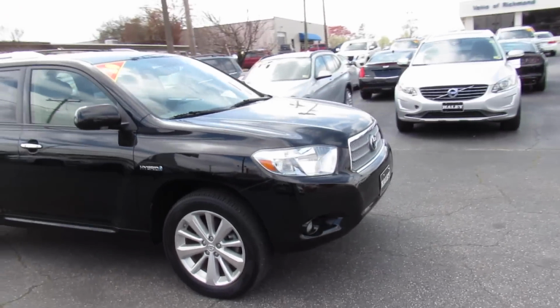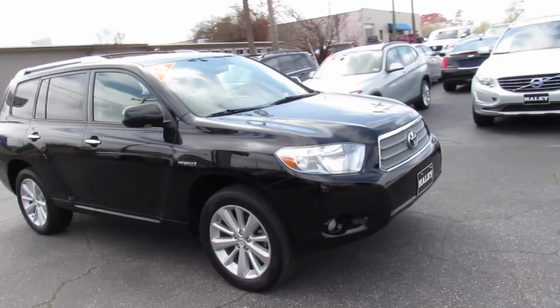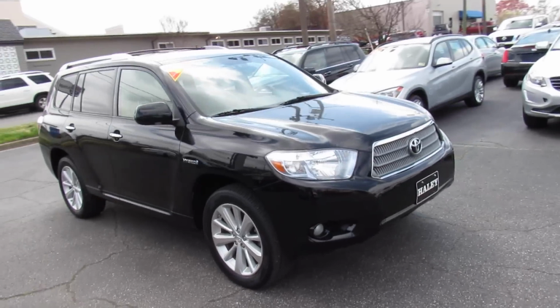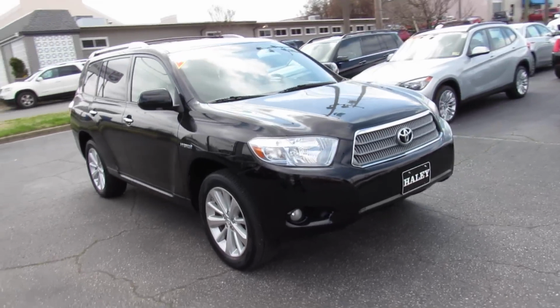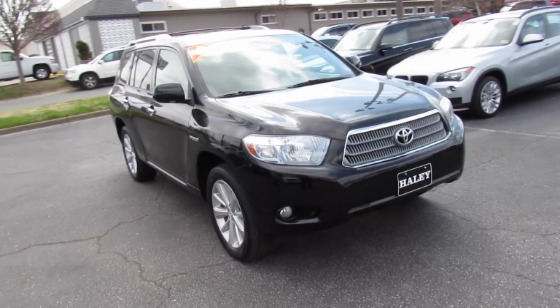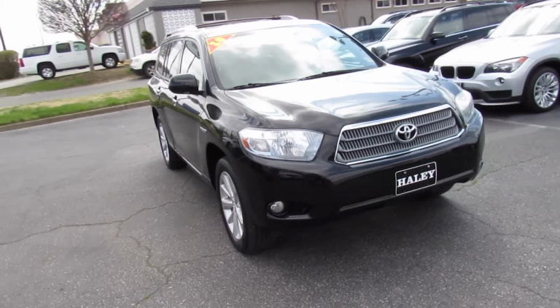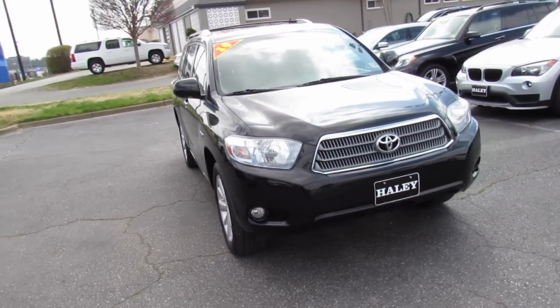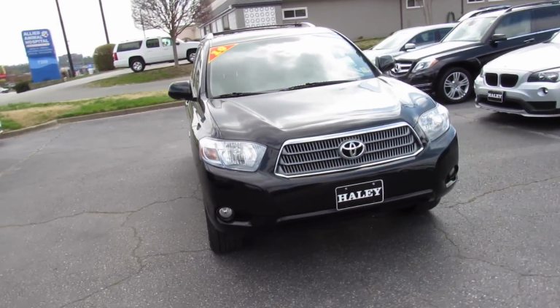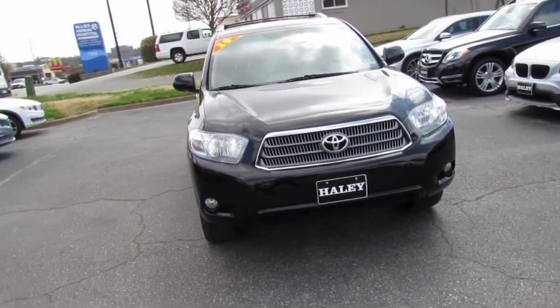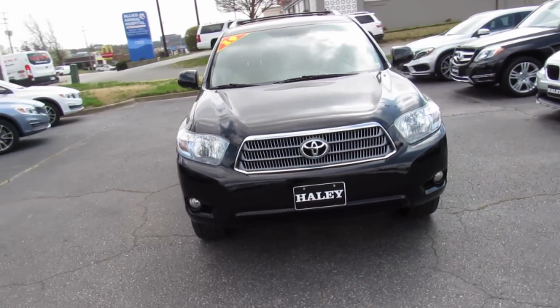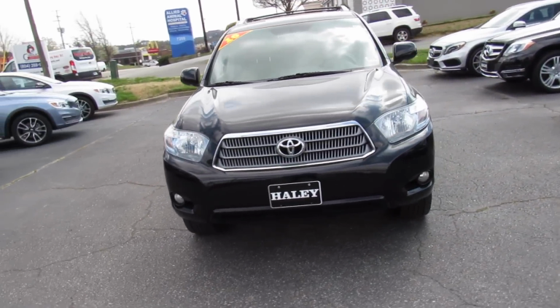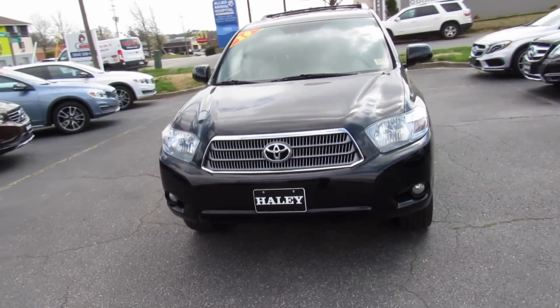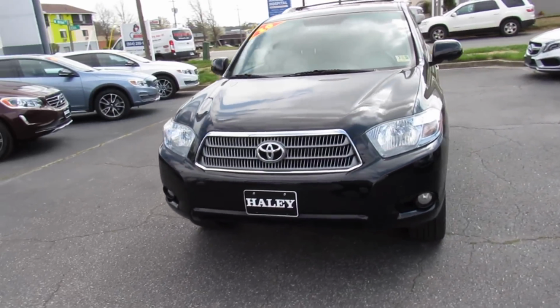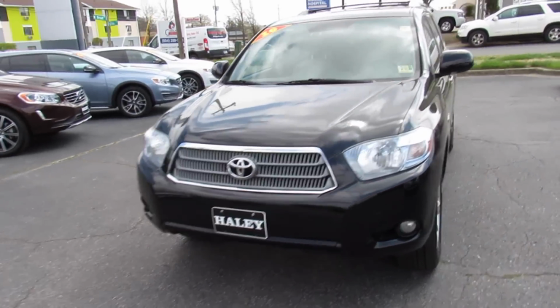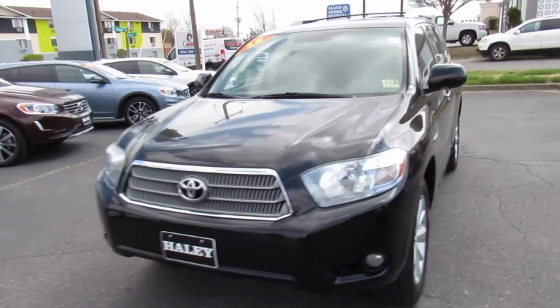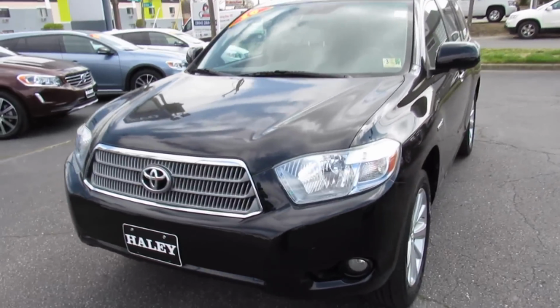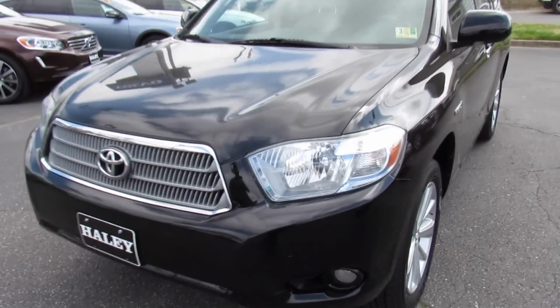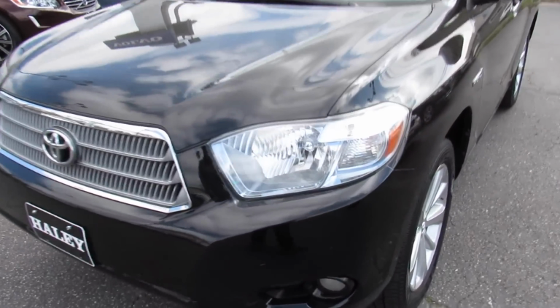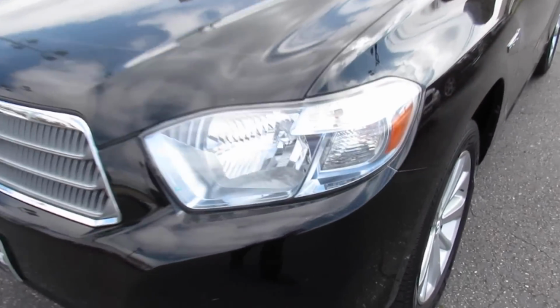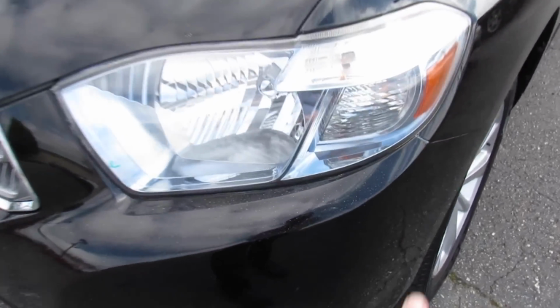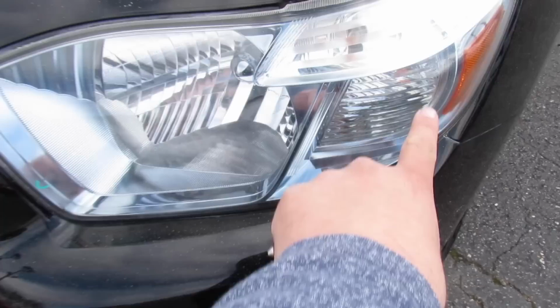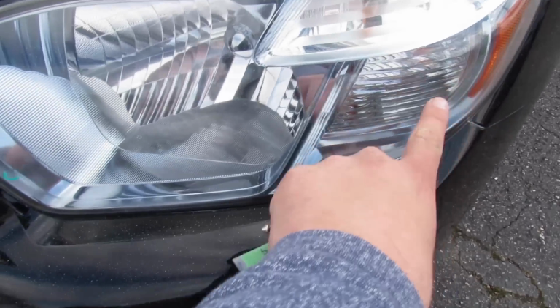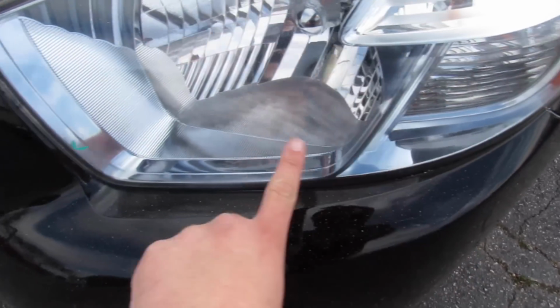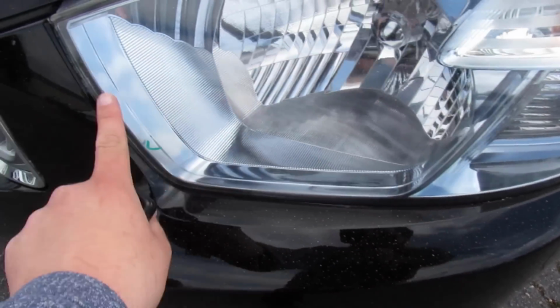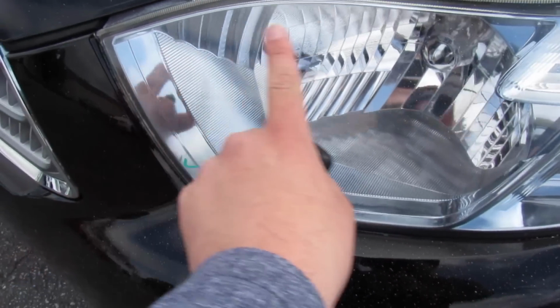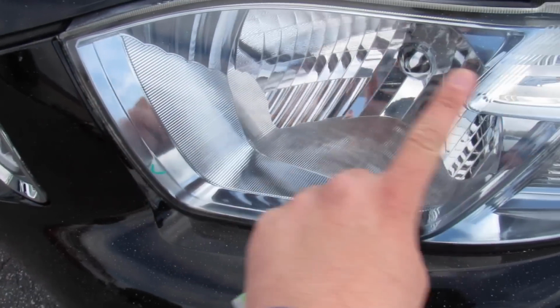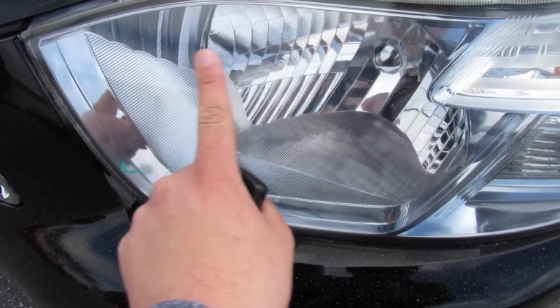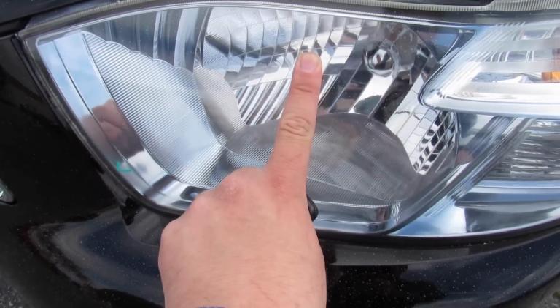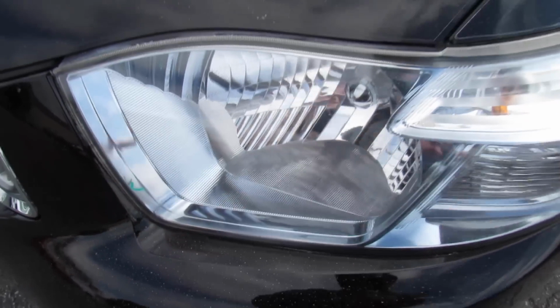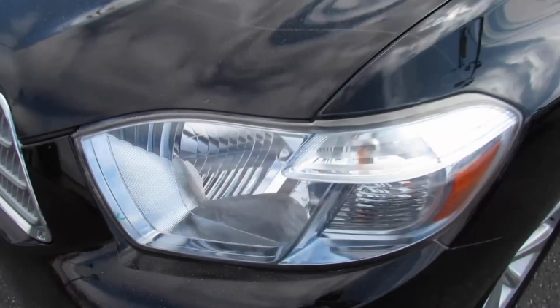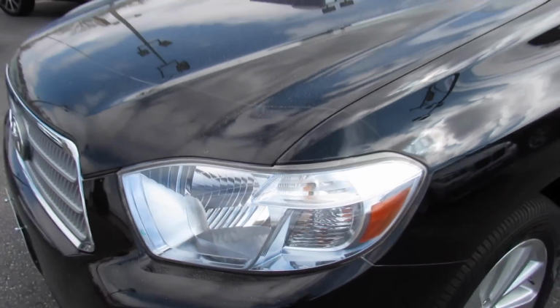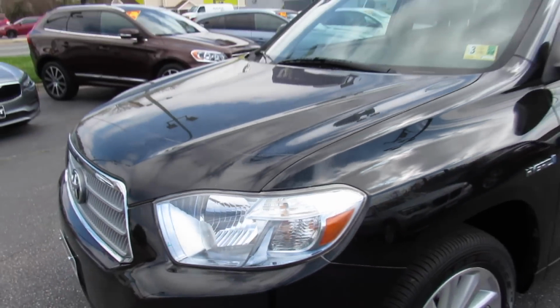Up front, halogen headlights and fog lights, and in typical Toyota hybrid fashion the headlight housings have this very neat looking, almost kind of very light blue tint to them.